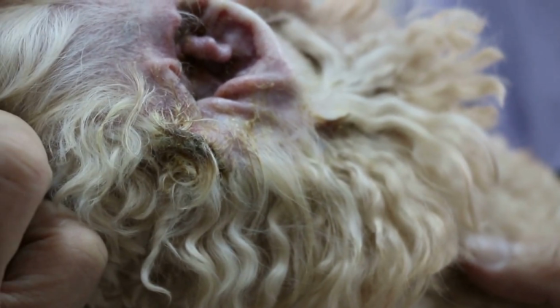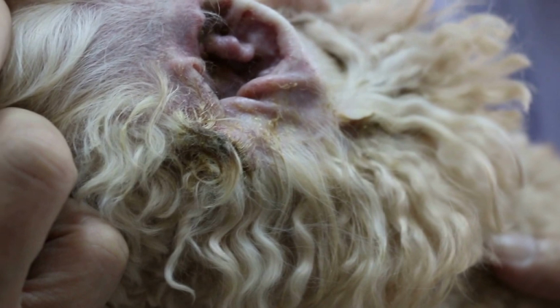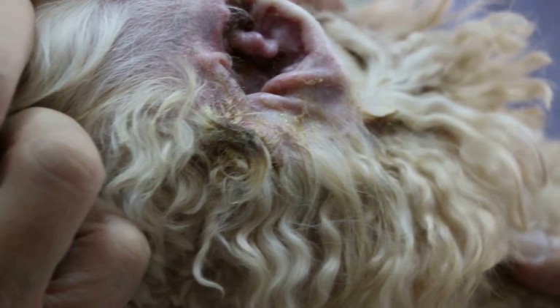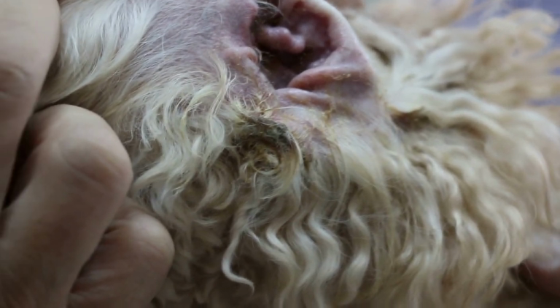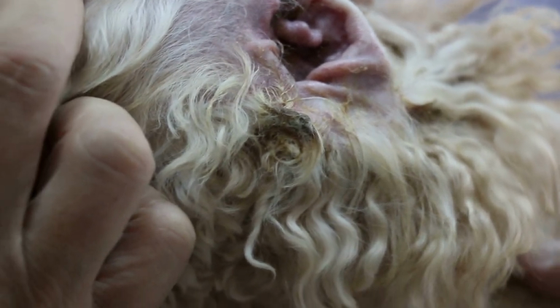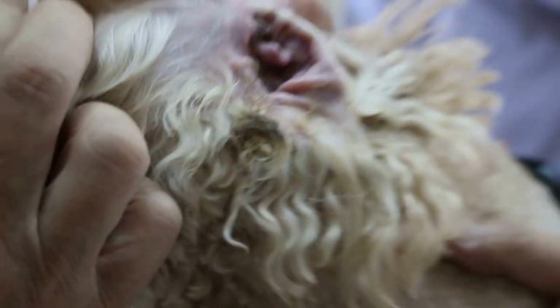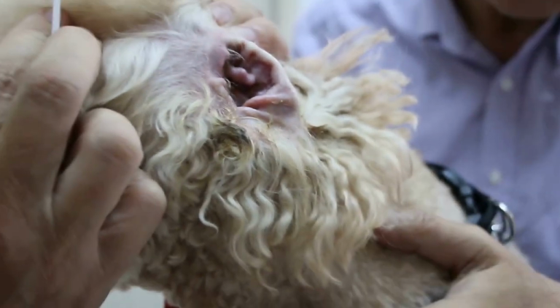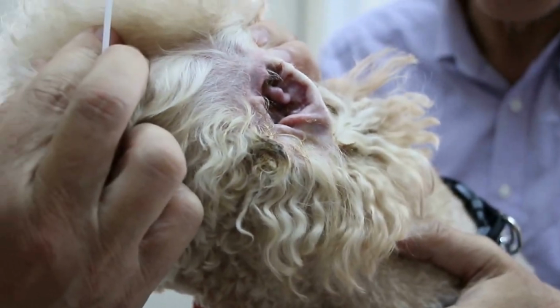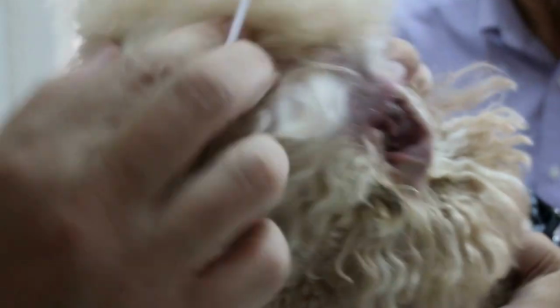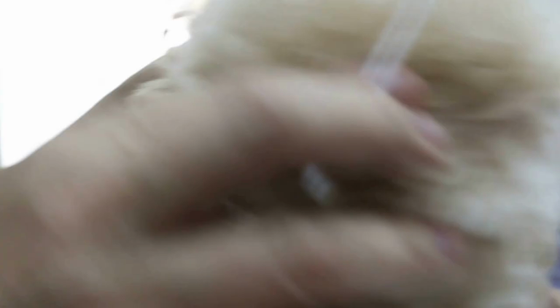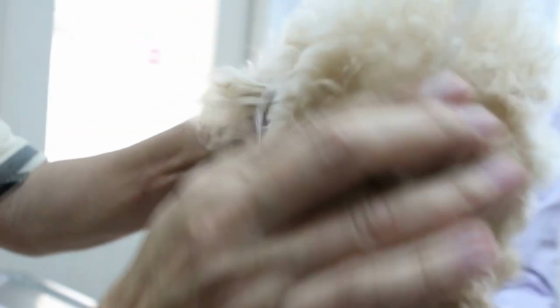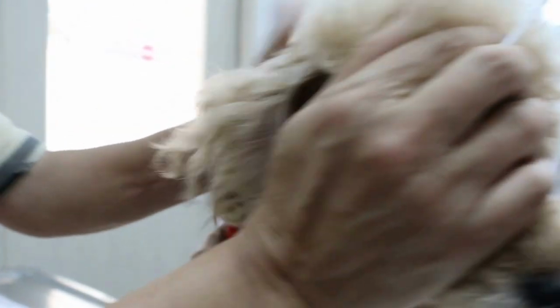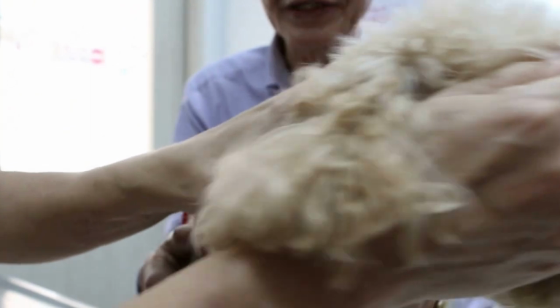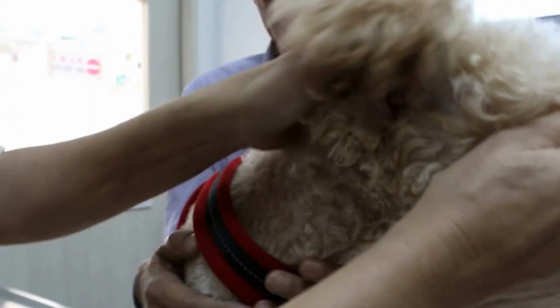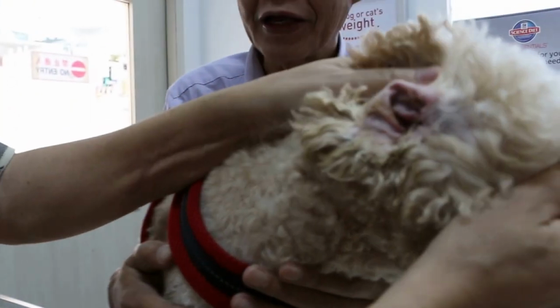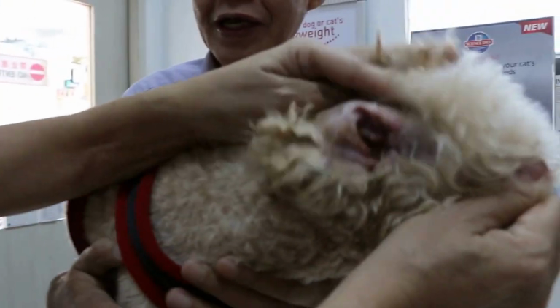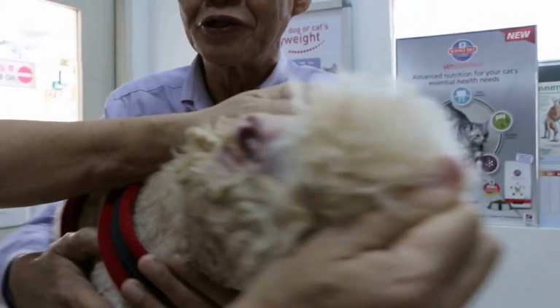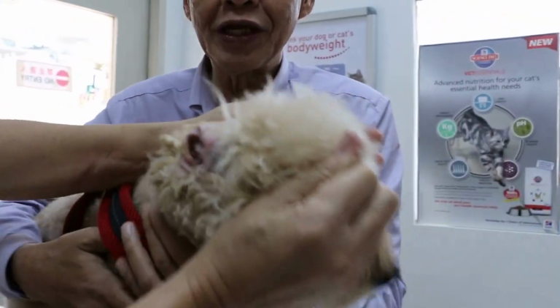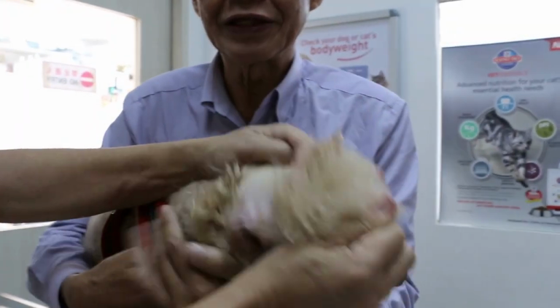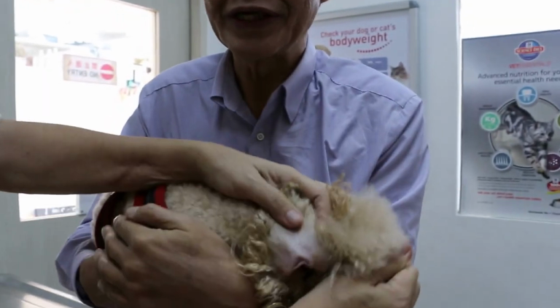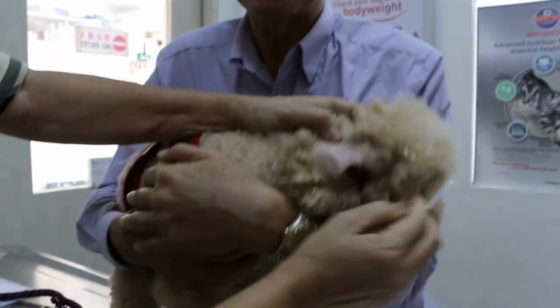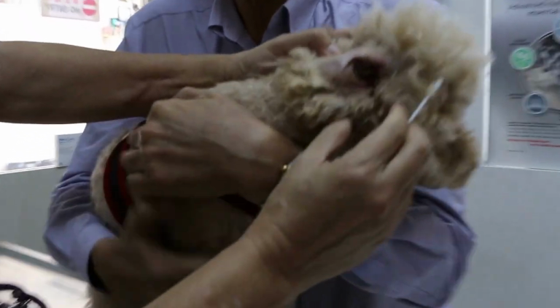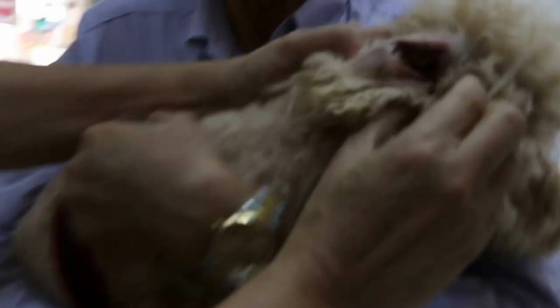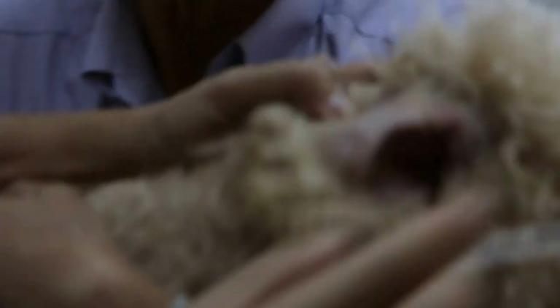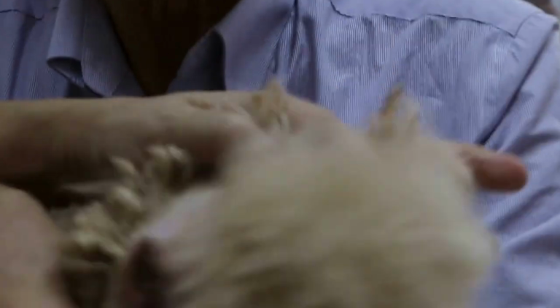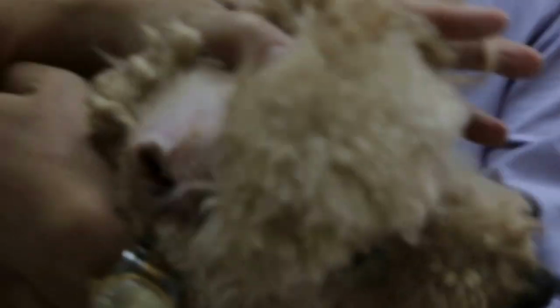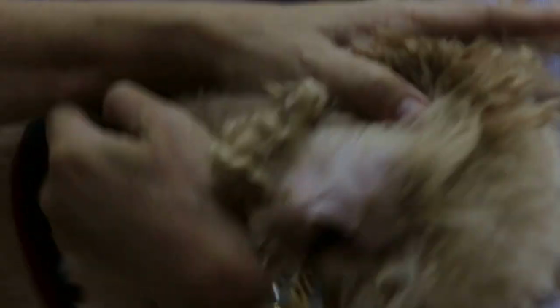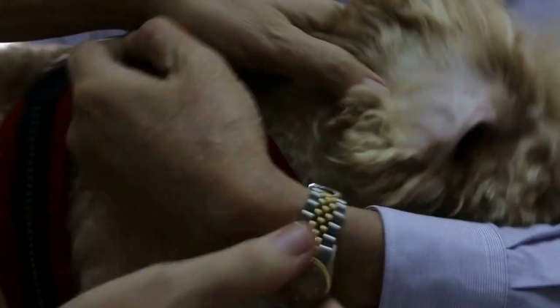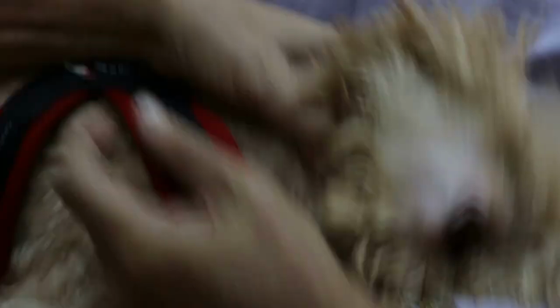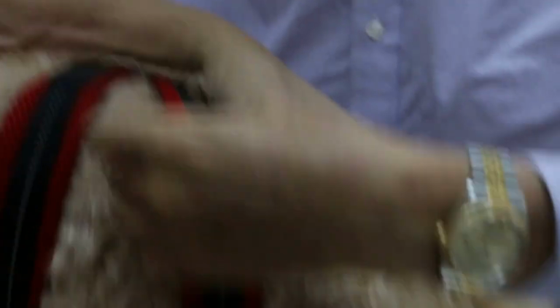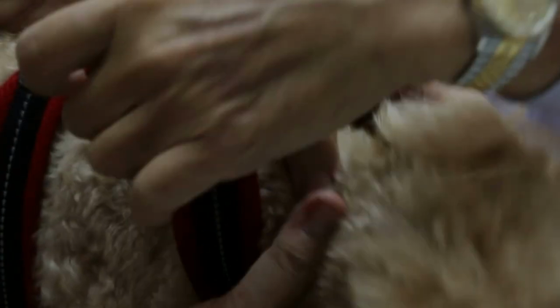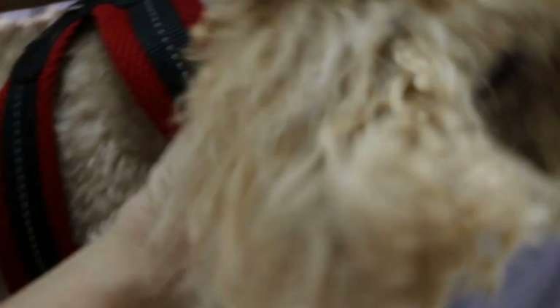So I brought him to the vet. They always give me the medication. The thing is, maybe I'm too lazy to apply it regularly. That's why I thought I should put him here for a few days so you all can give it. It's bad.